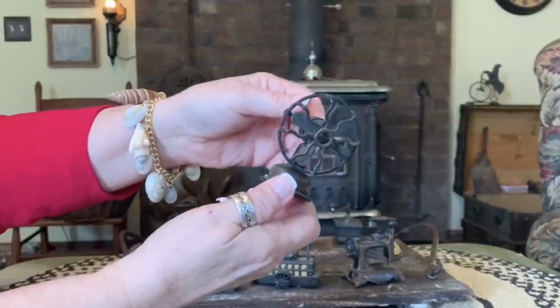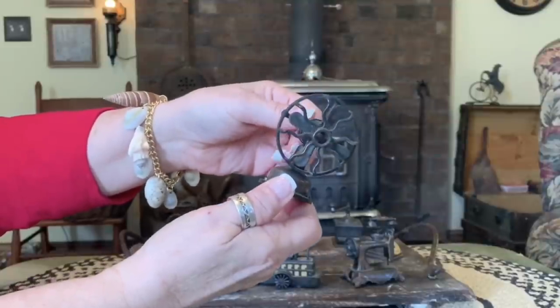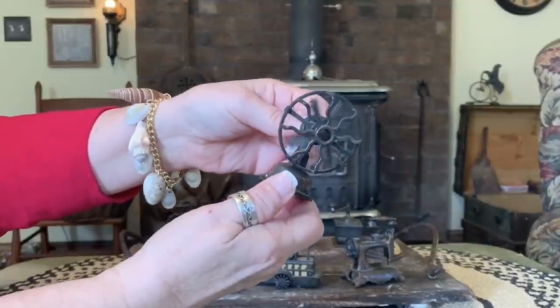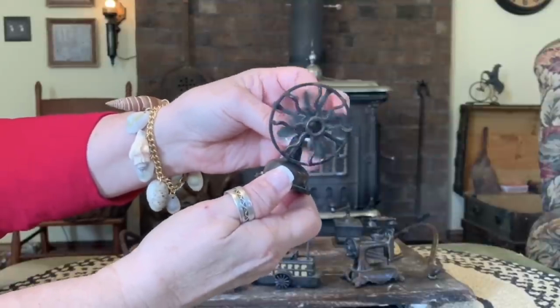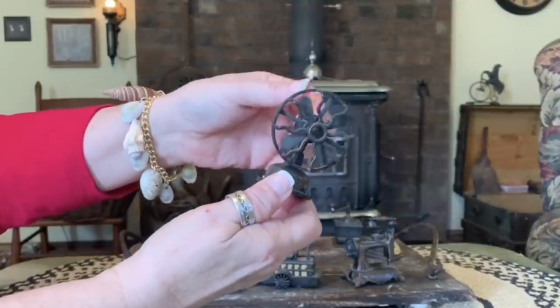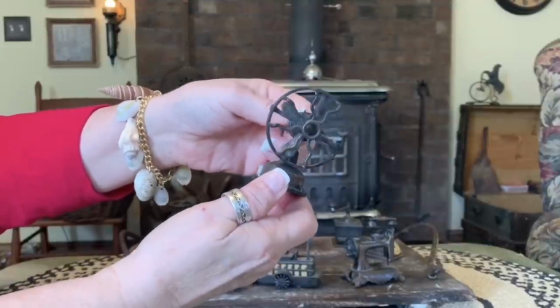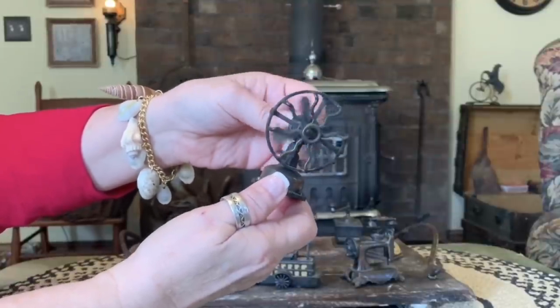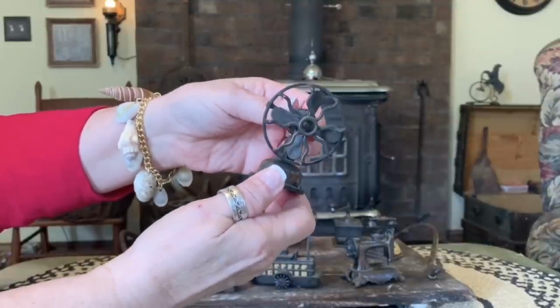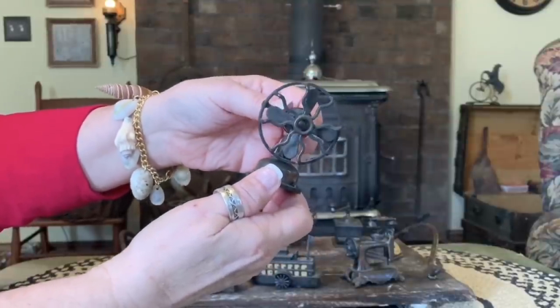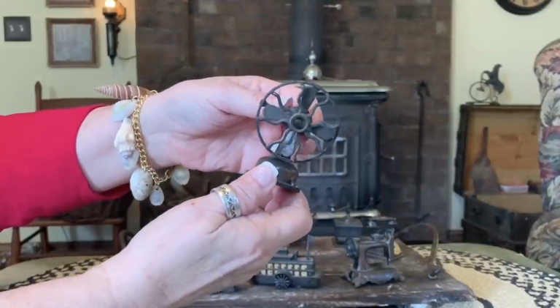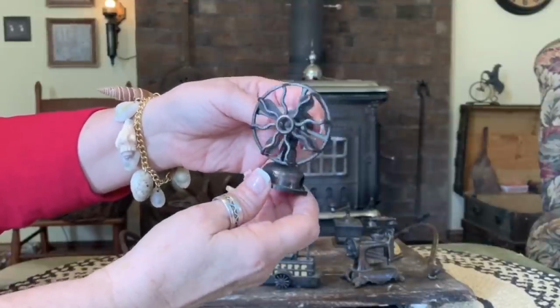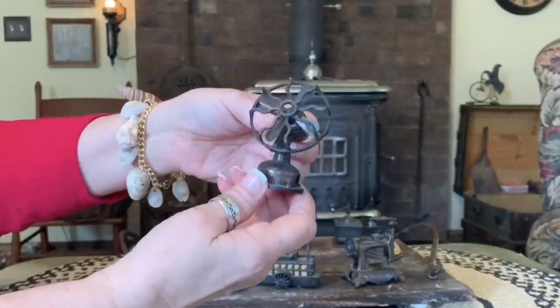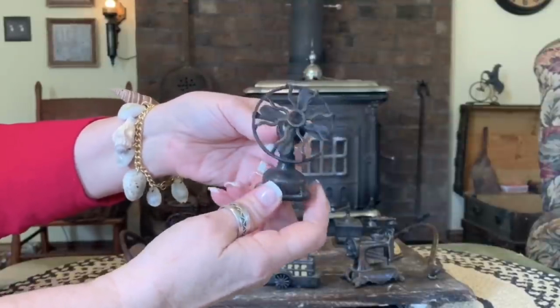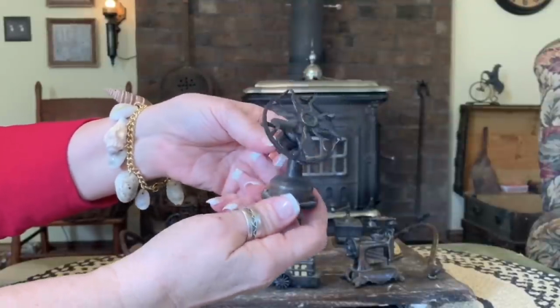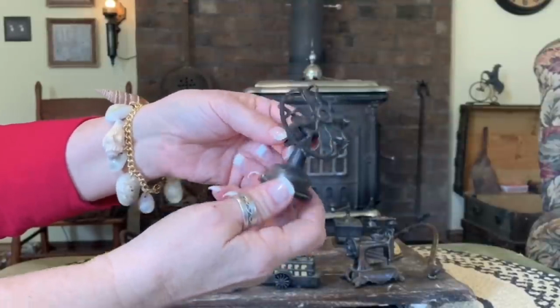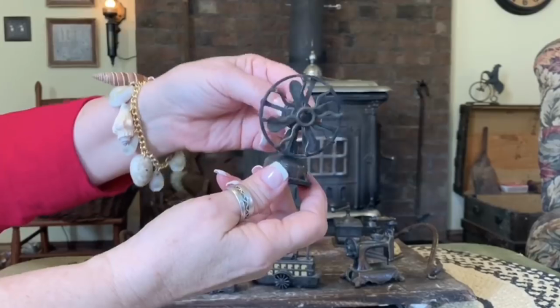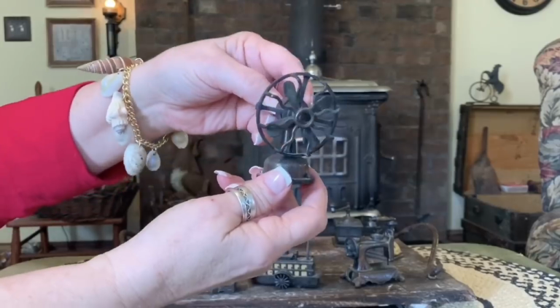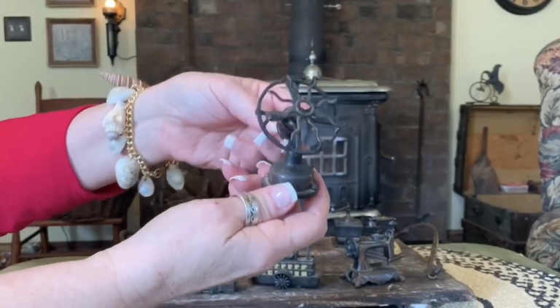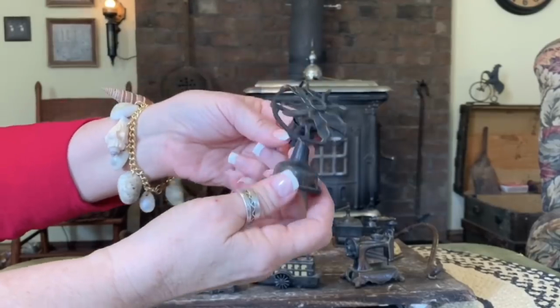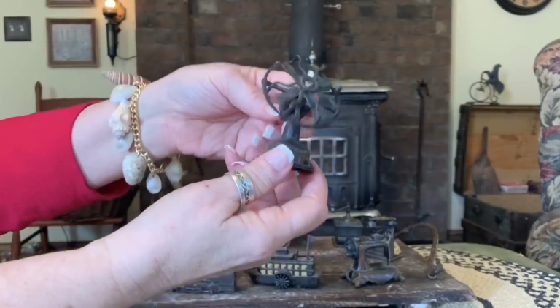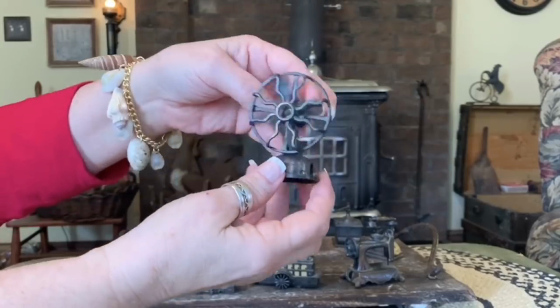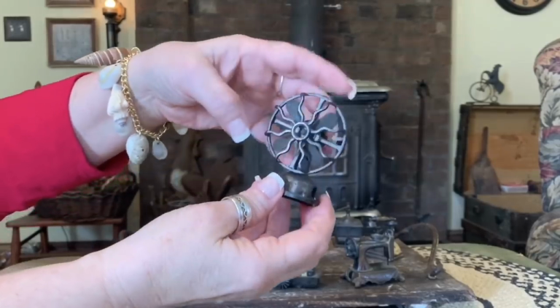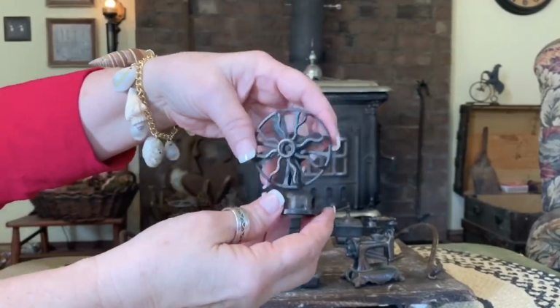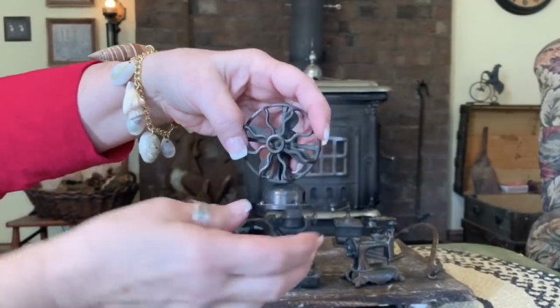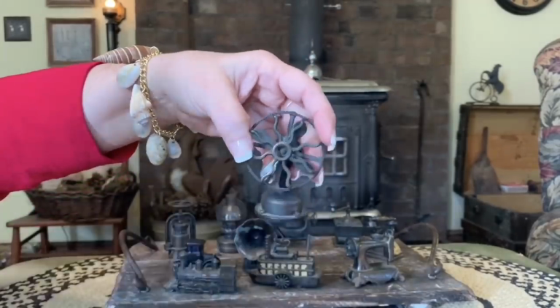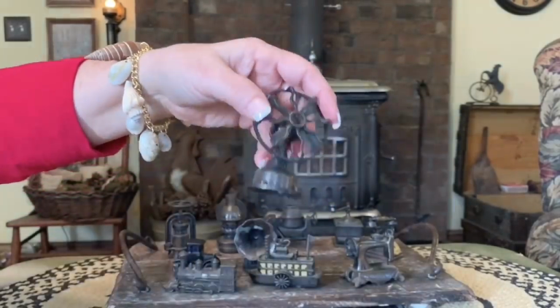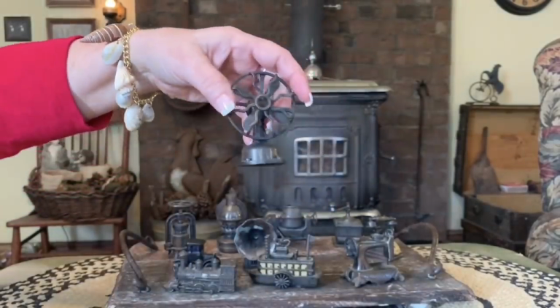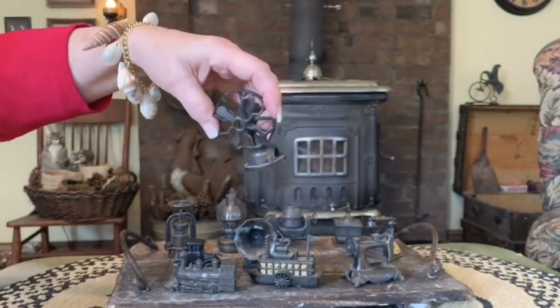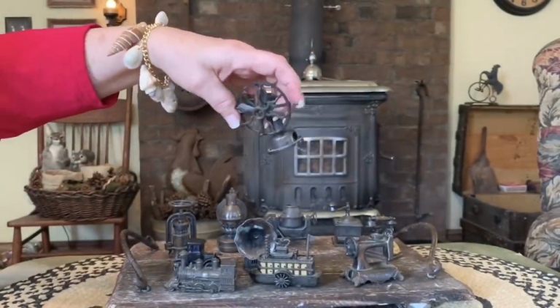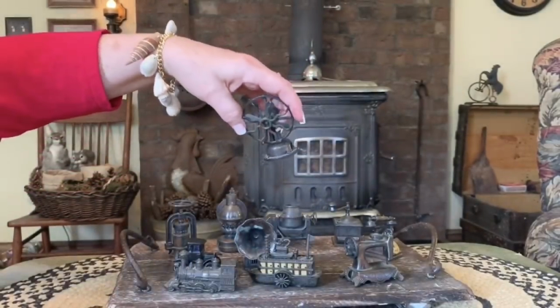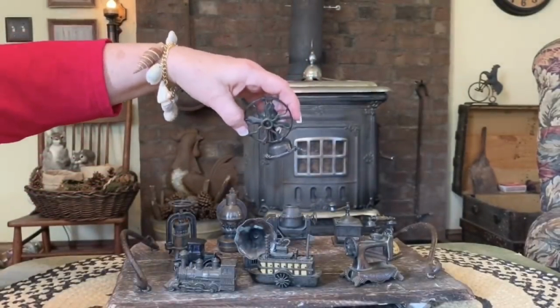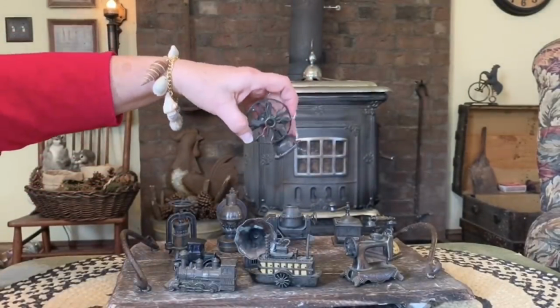I probably won't use the pencil sharpeners anyway. These are really best for display. That's cute.